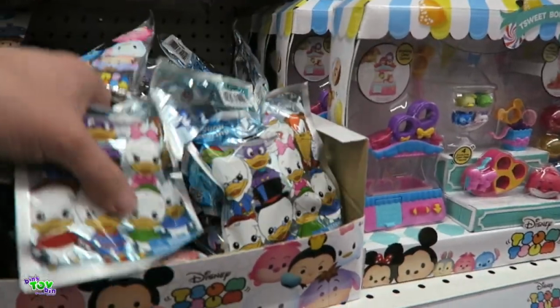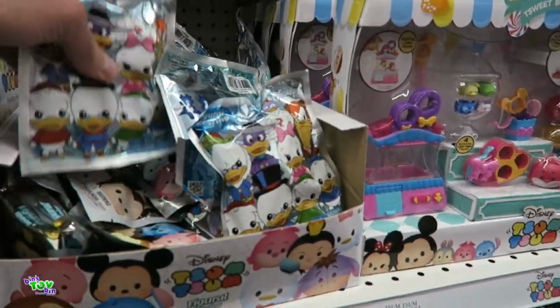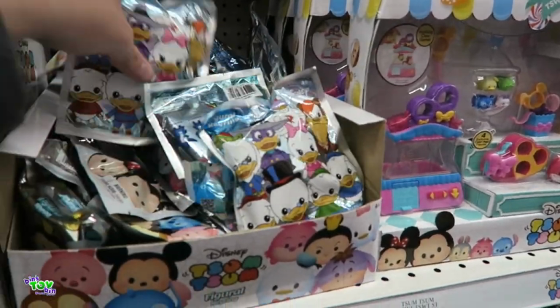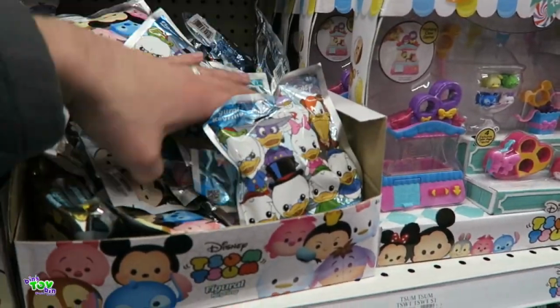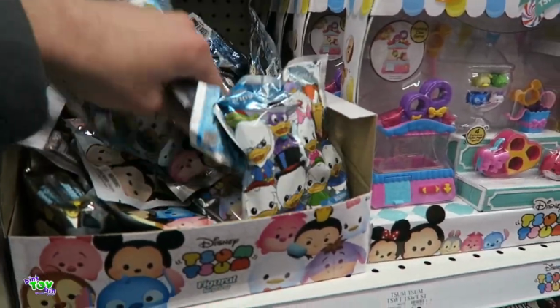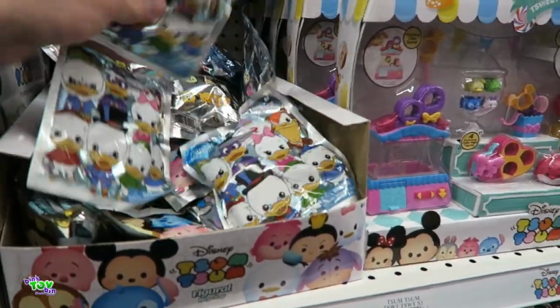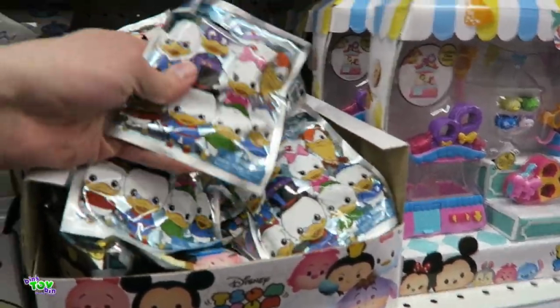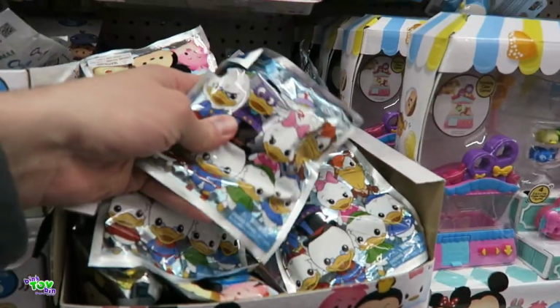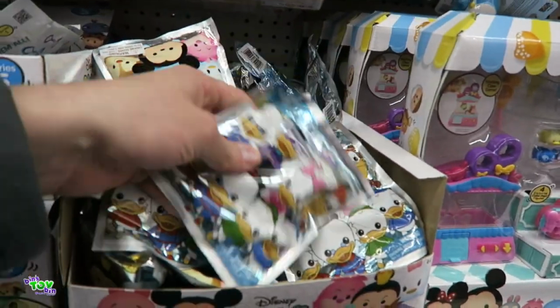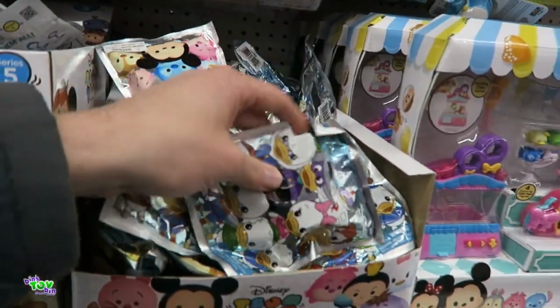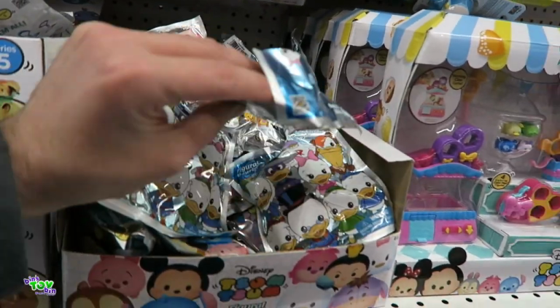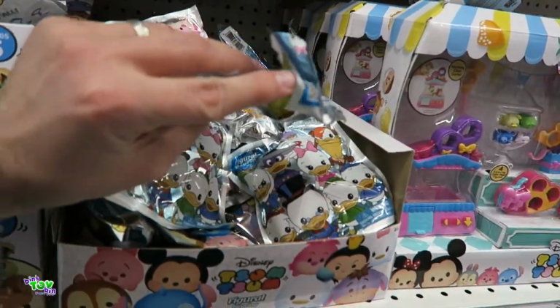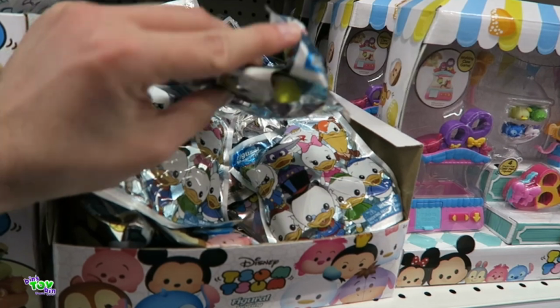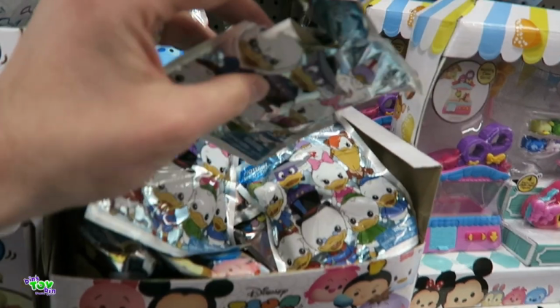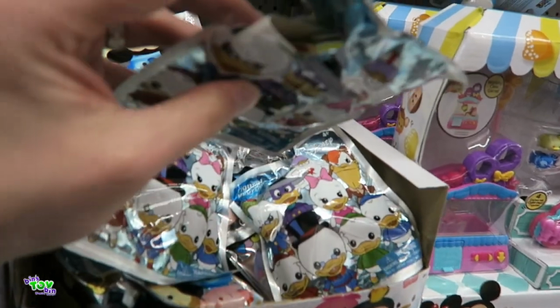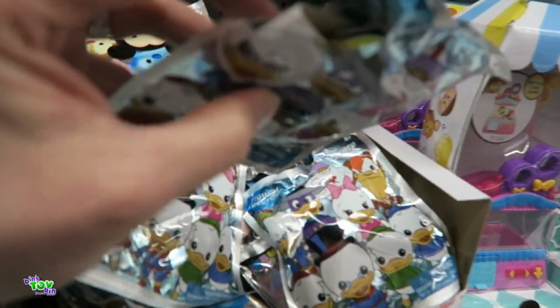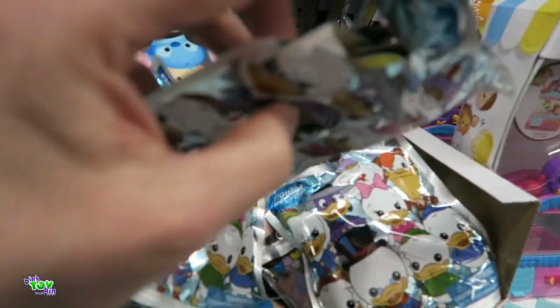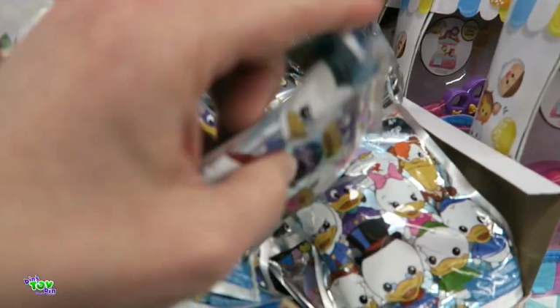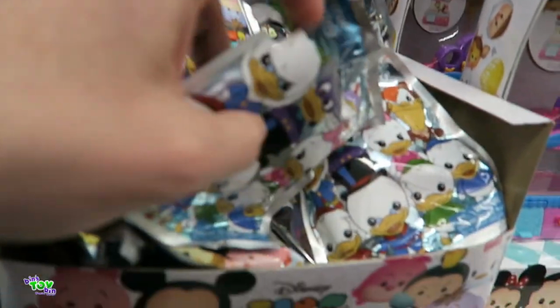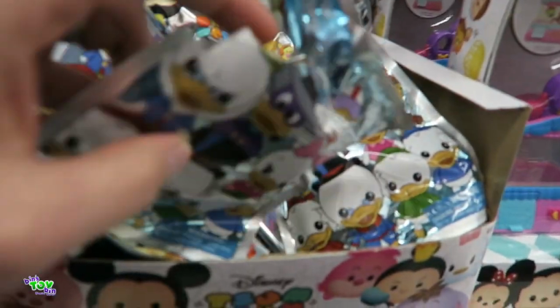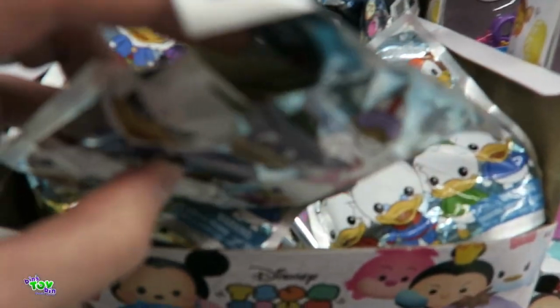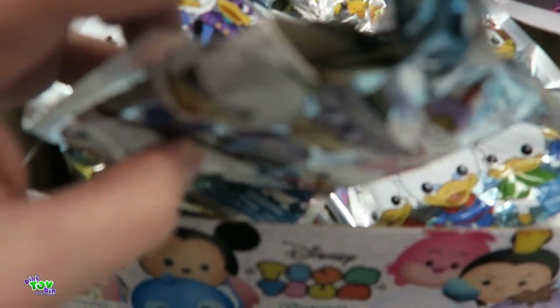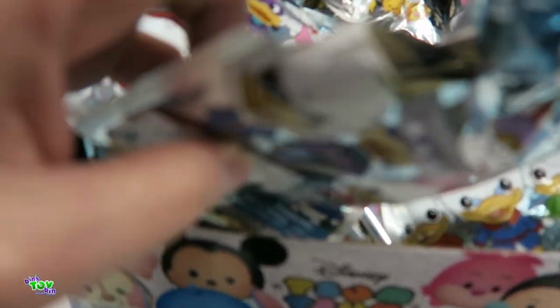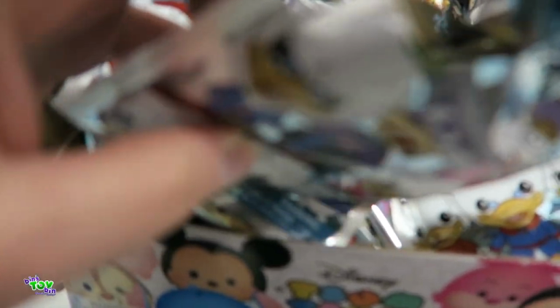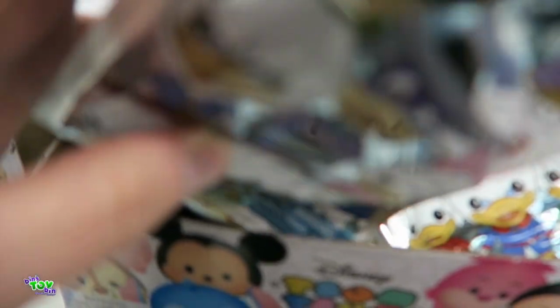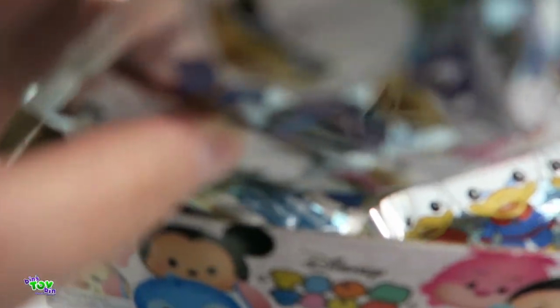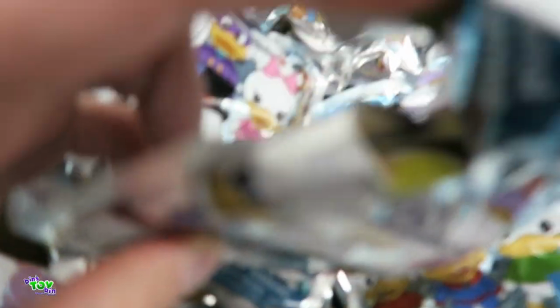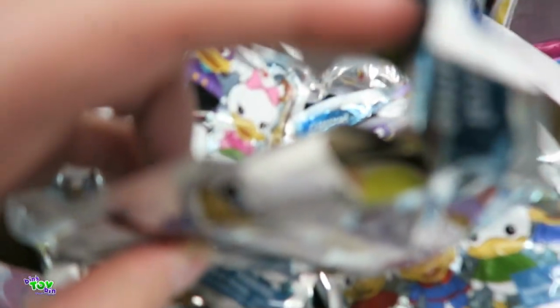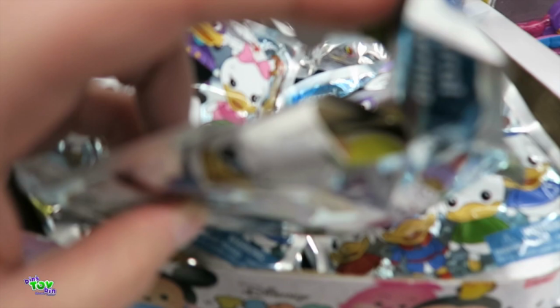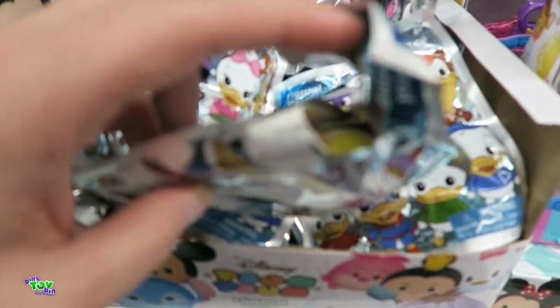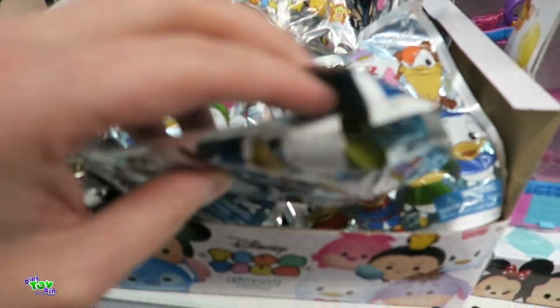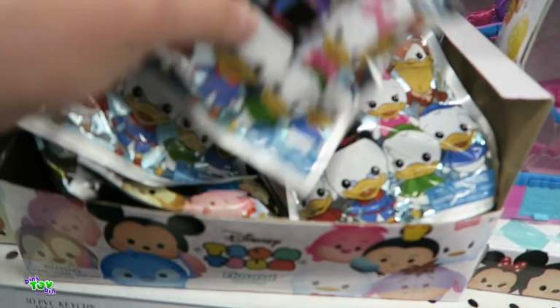Speaking of giving up — look, there's still a handful of DuckTales left. Oh, this one's open. Who is it? Oh, it's a Launchpad — we don't need that one.